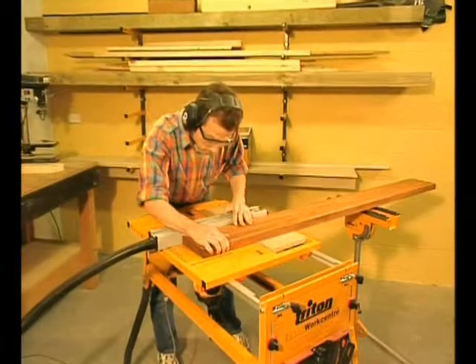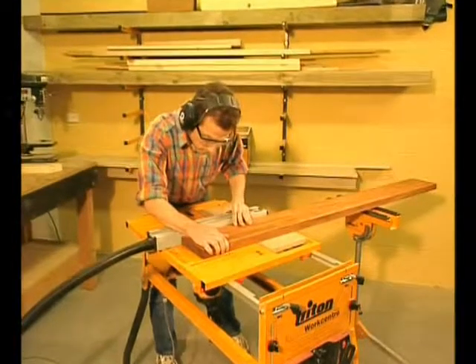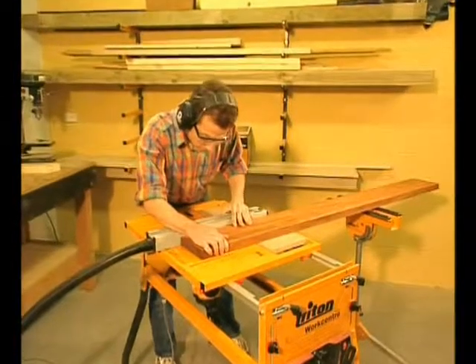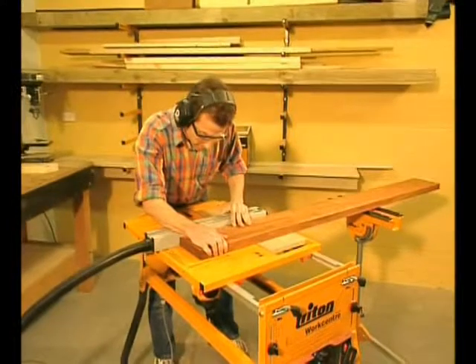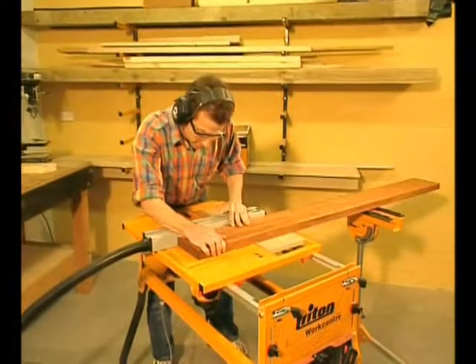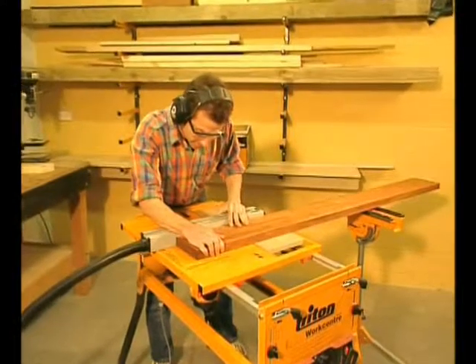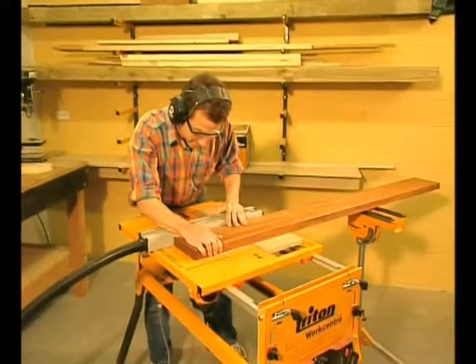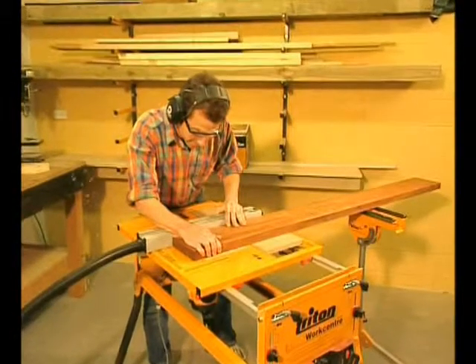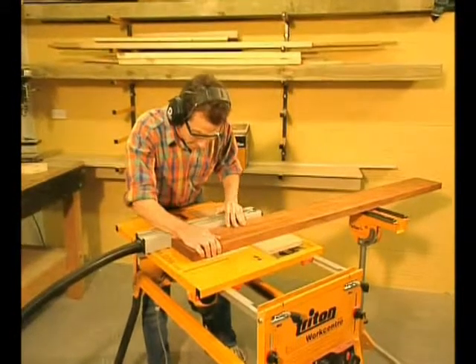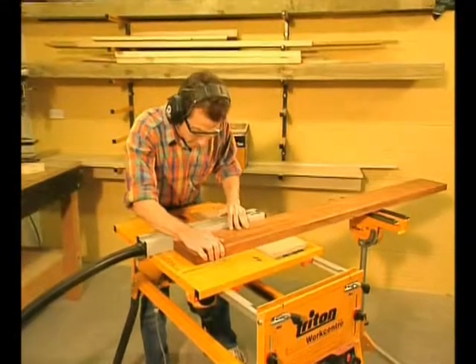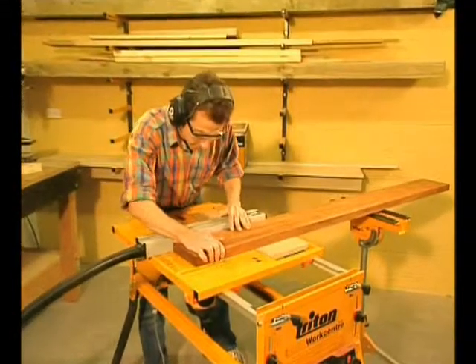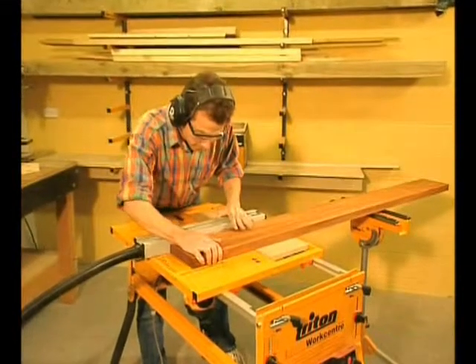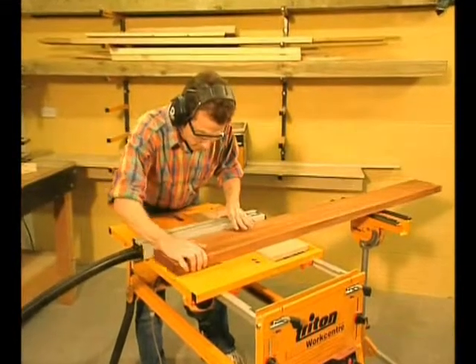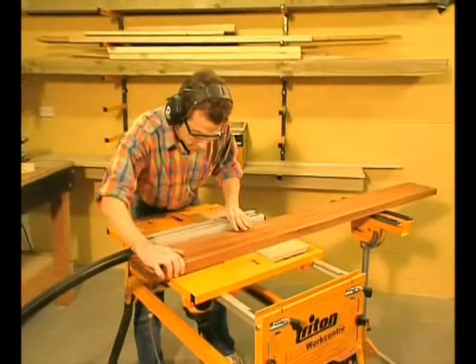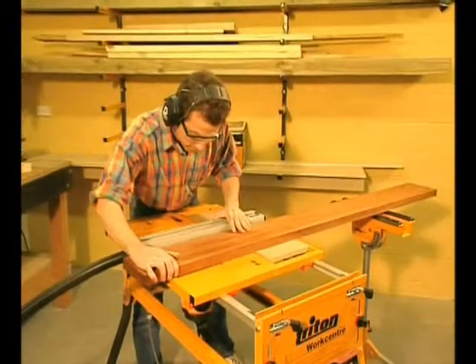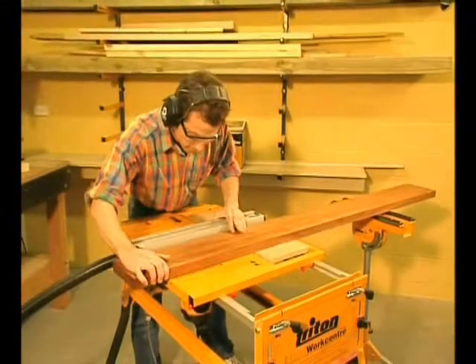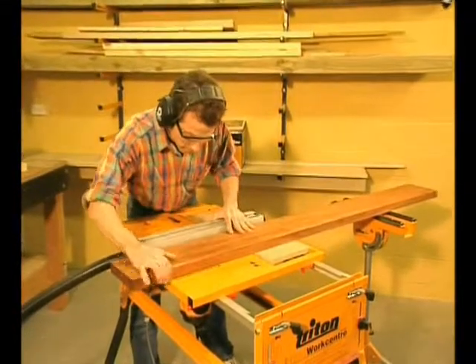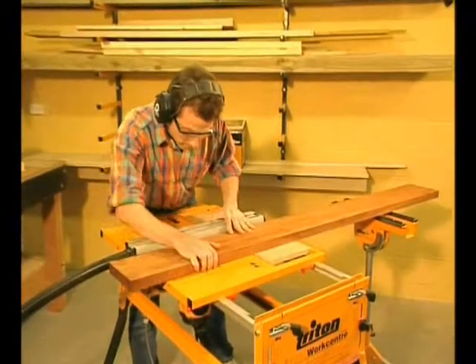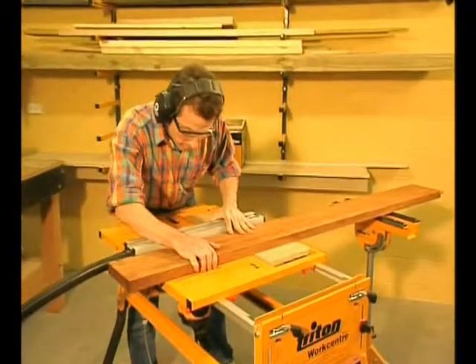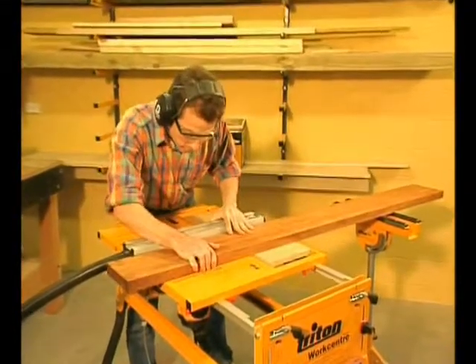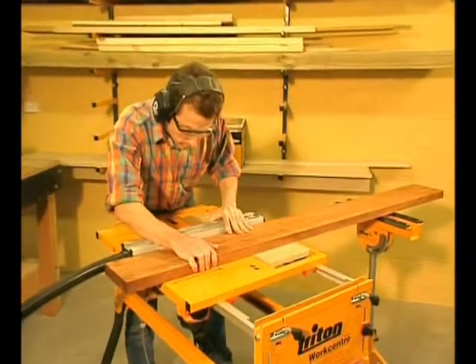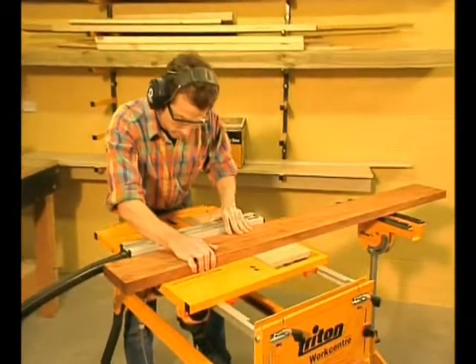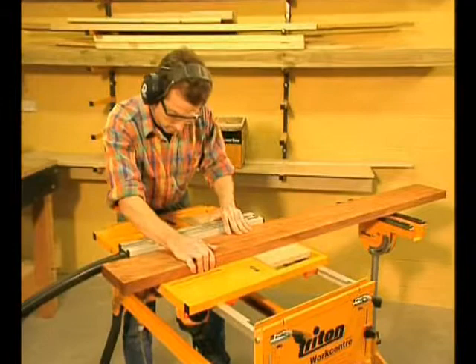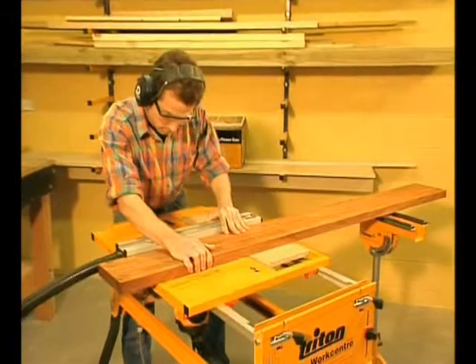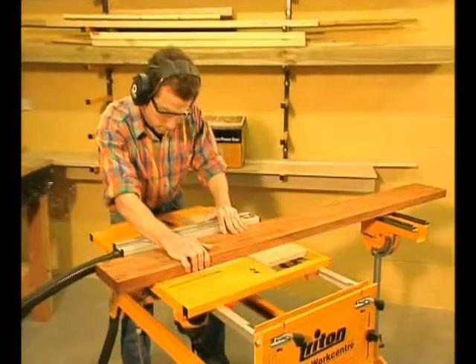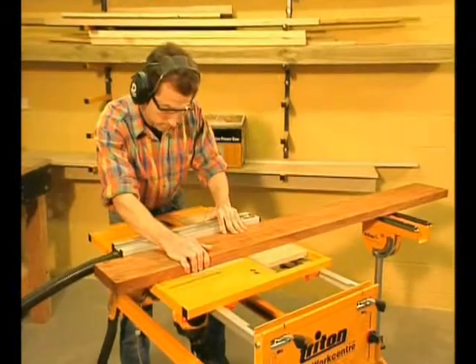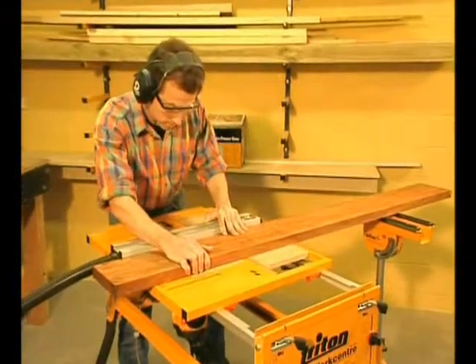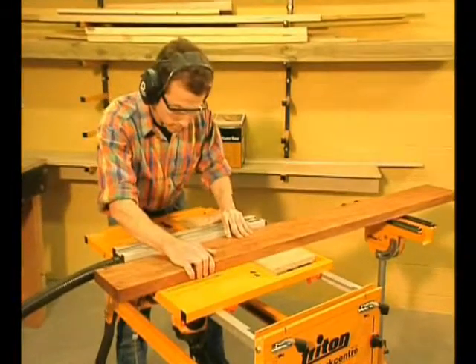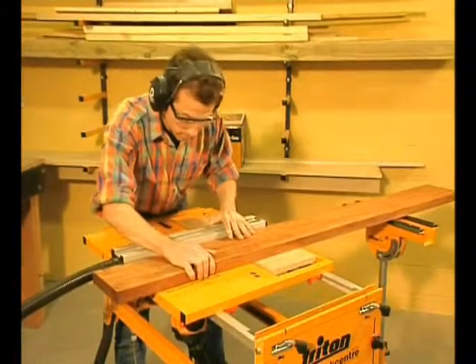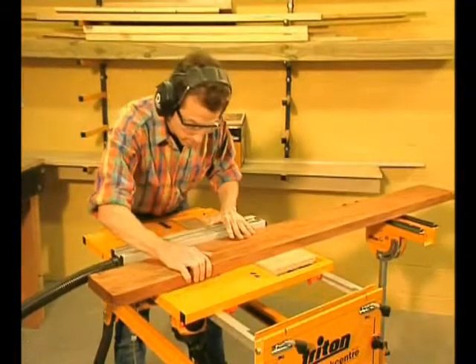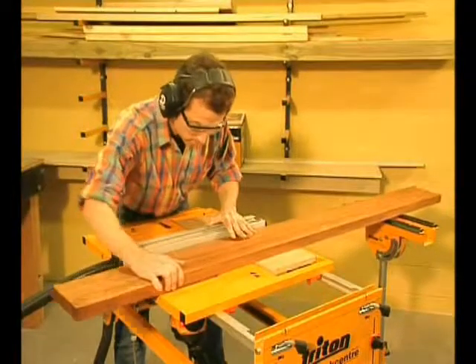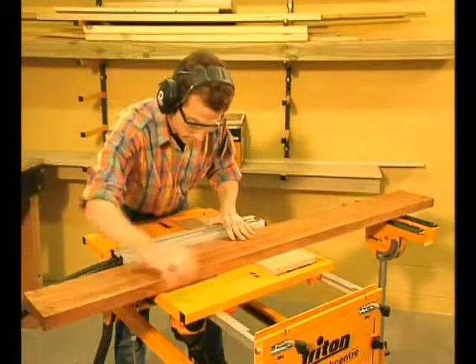If you're joining long pieces, say for a bench top, remove the guide and work to pencil marks. It's so quick and so much easier than doweling.